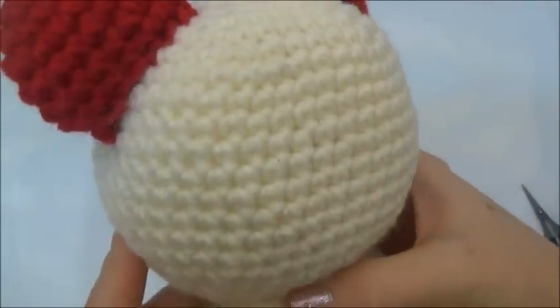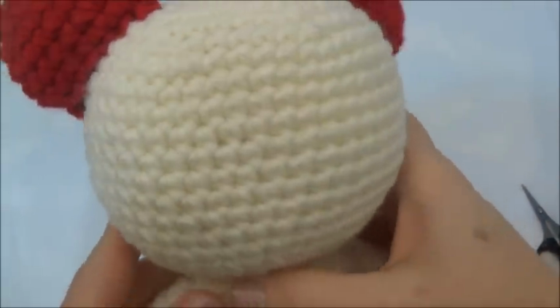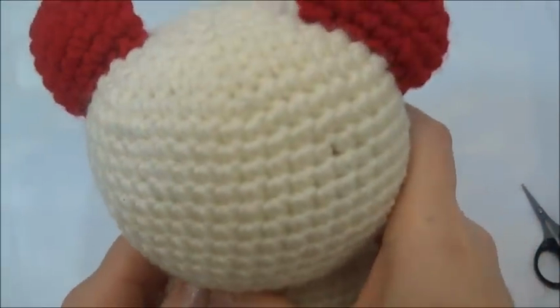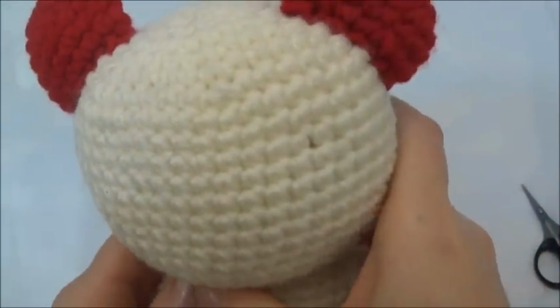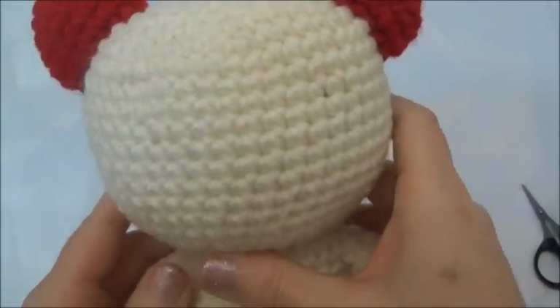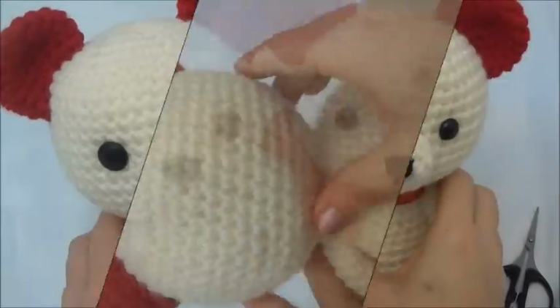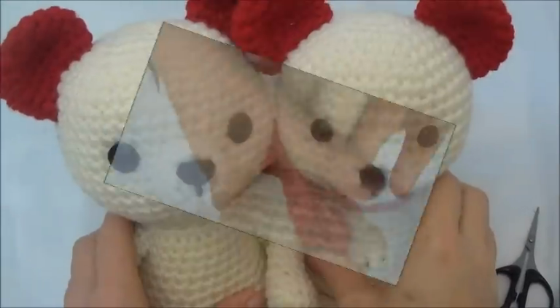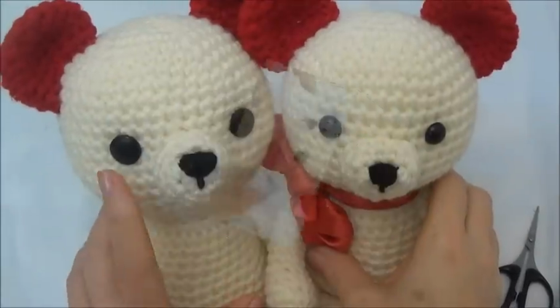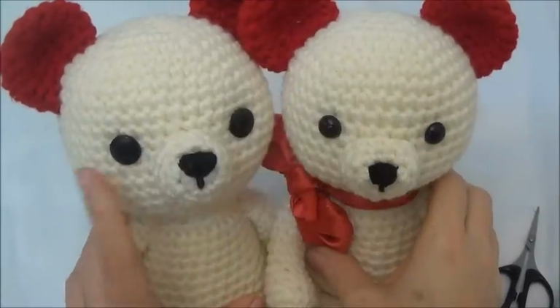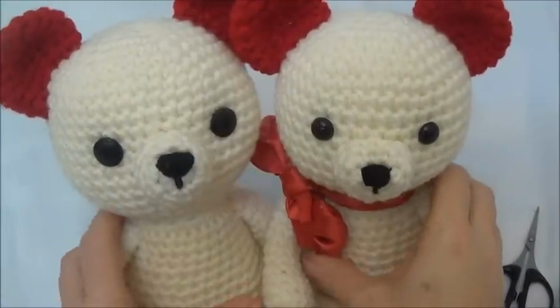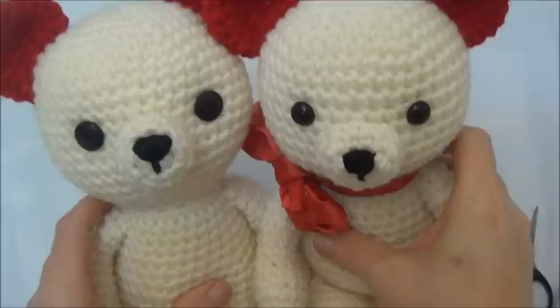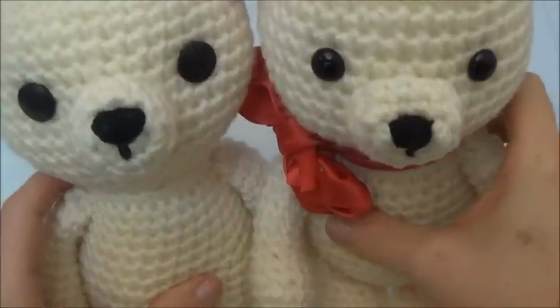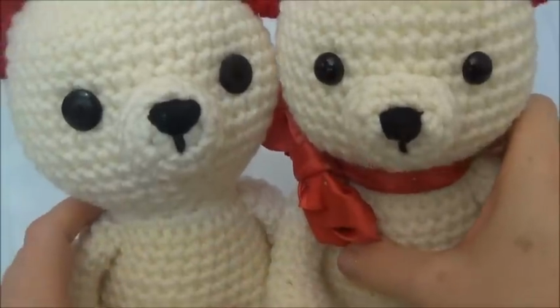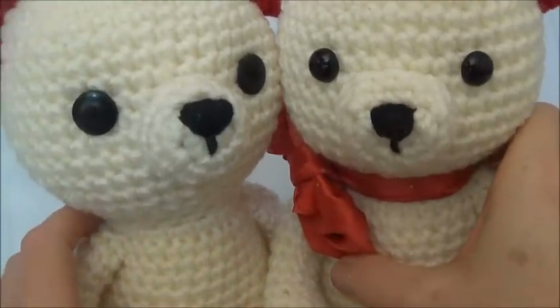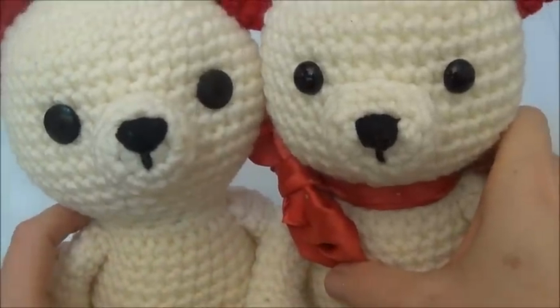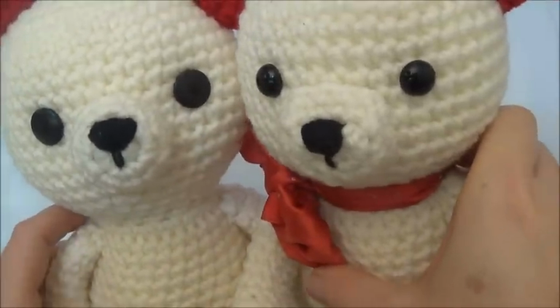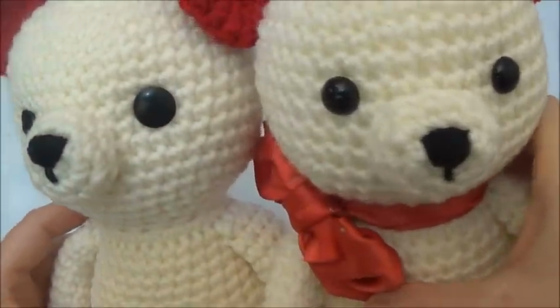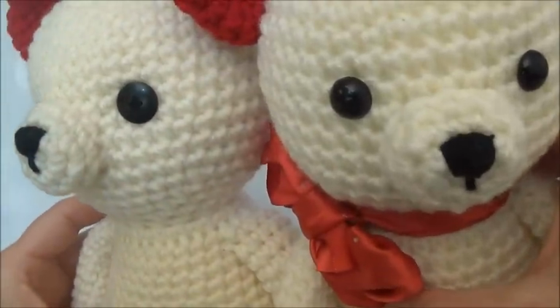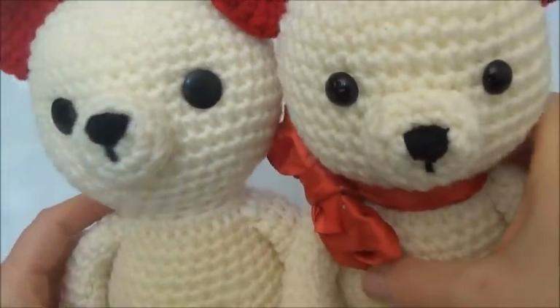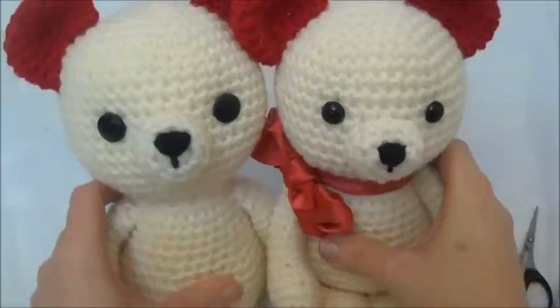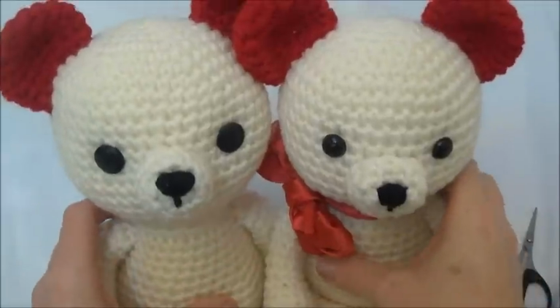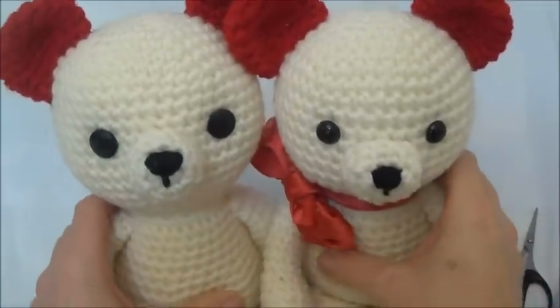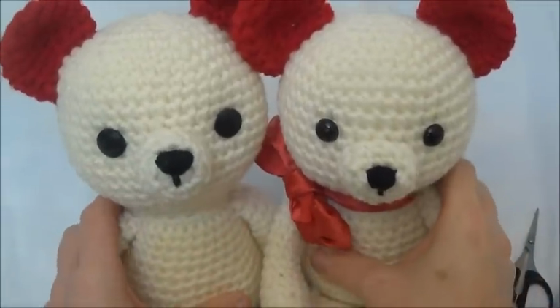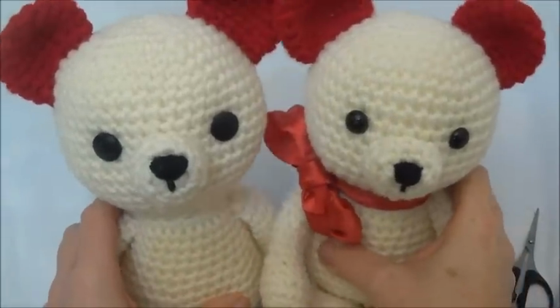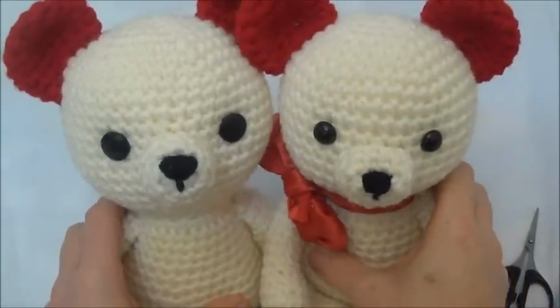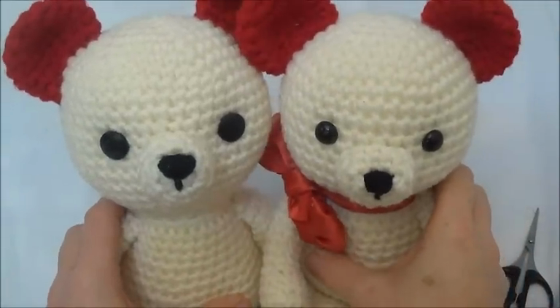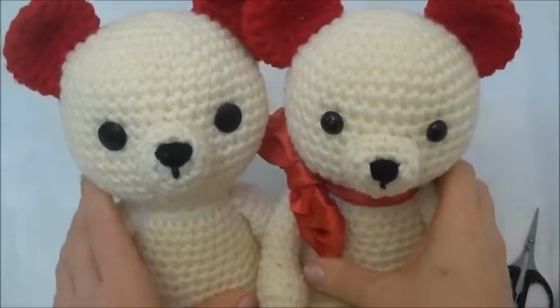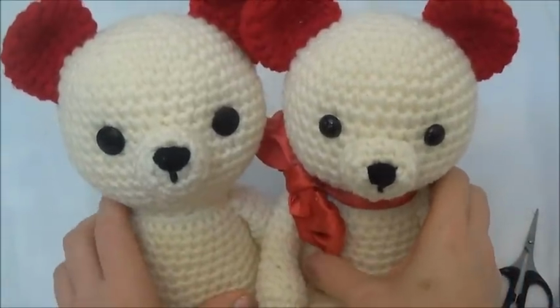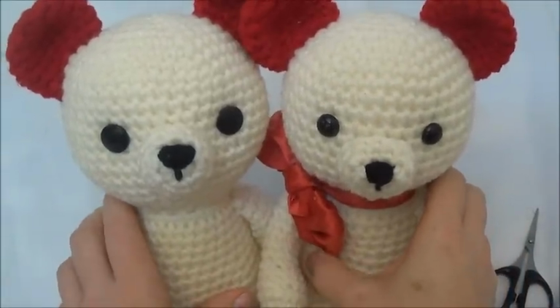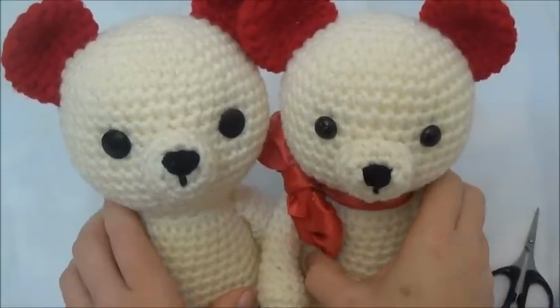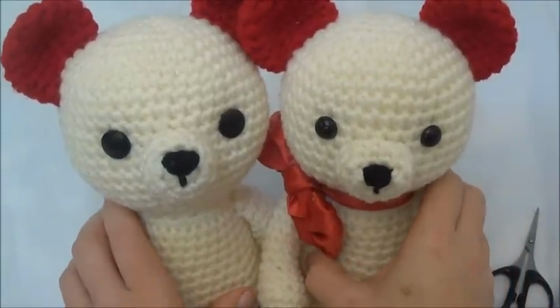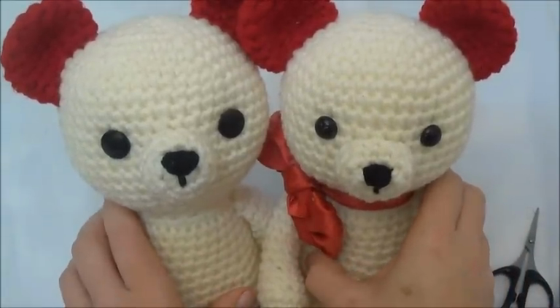They're completely hidden away. There you go — button eyes! I think they're just as nice as safety eyes. I hope you found this tutorial helpful. Thanks so much for watching and see you soon.